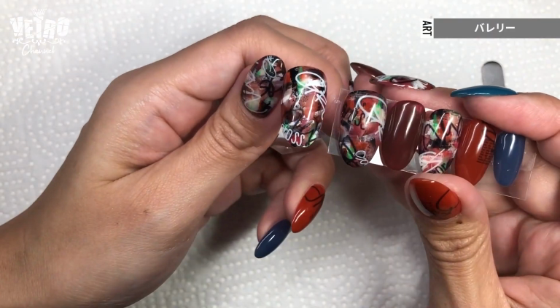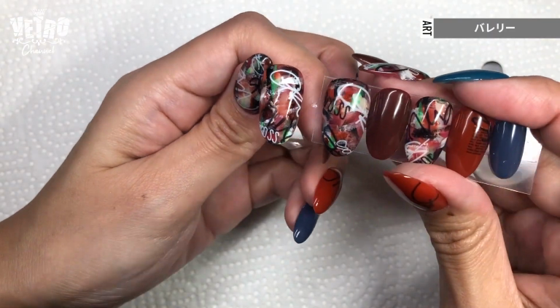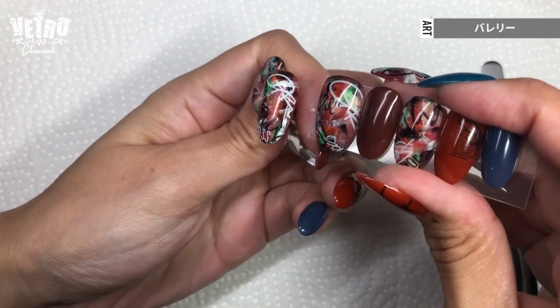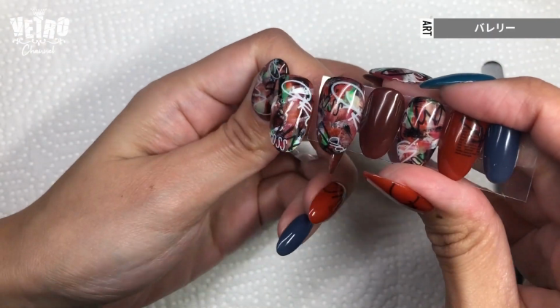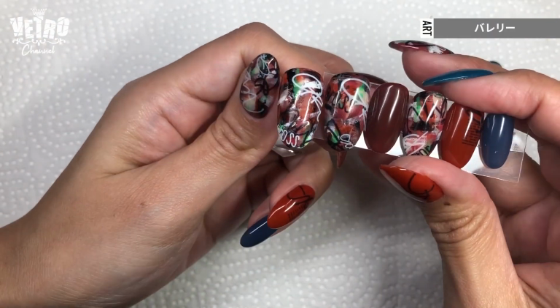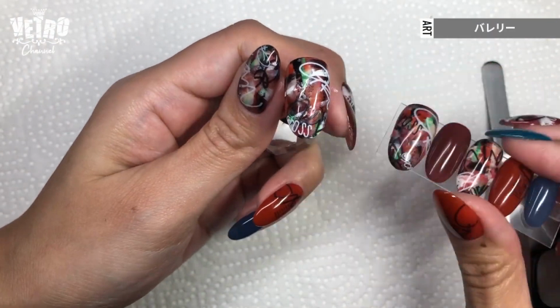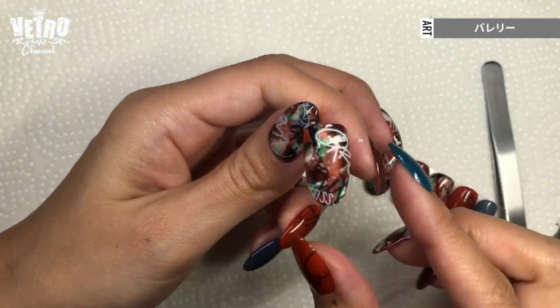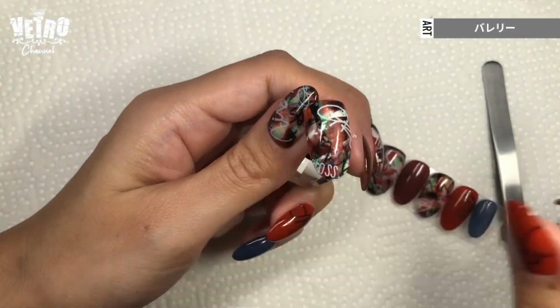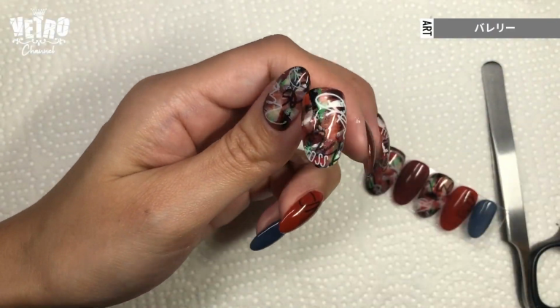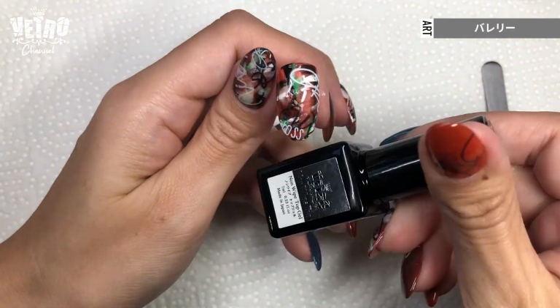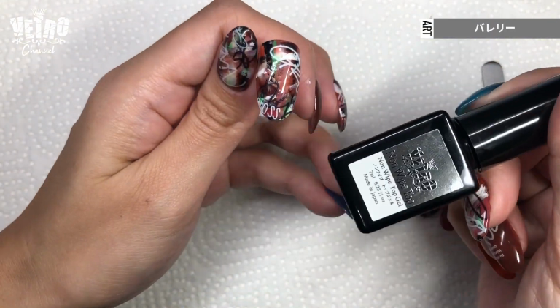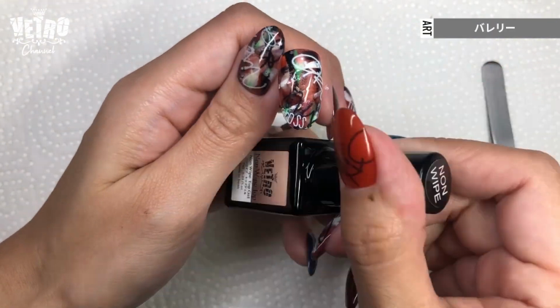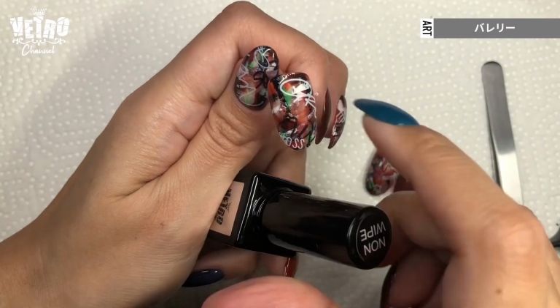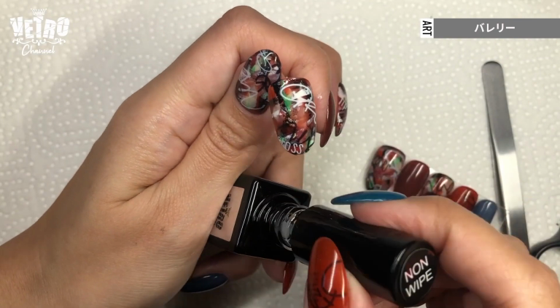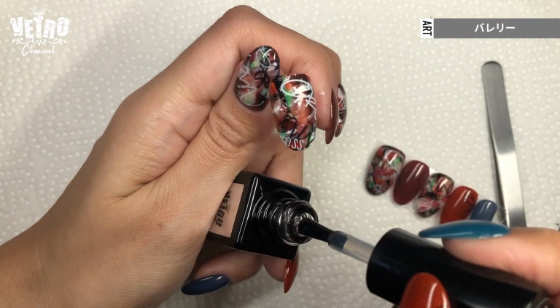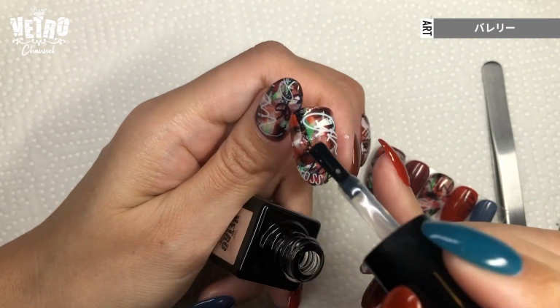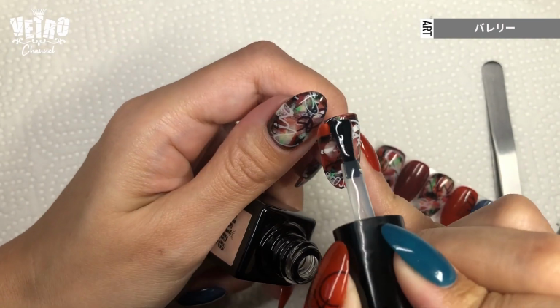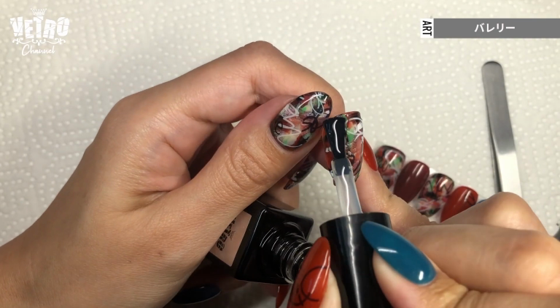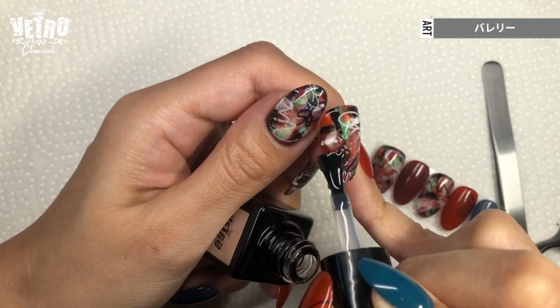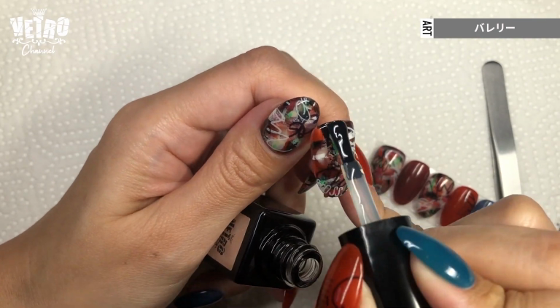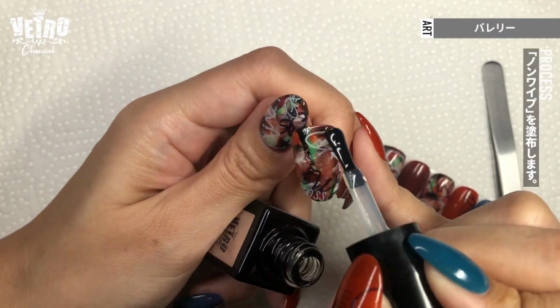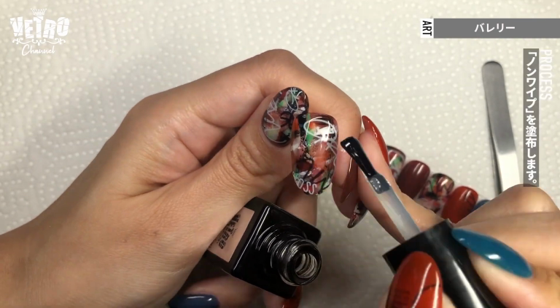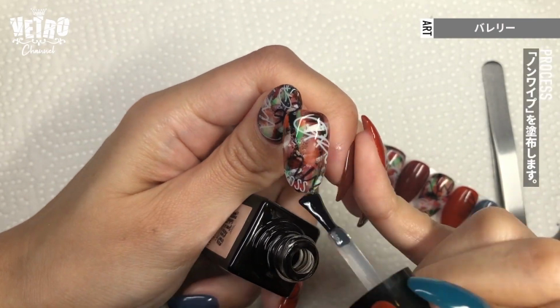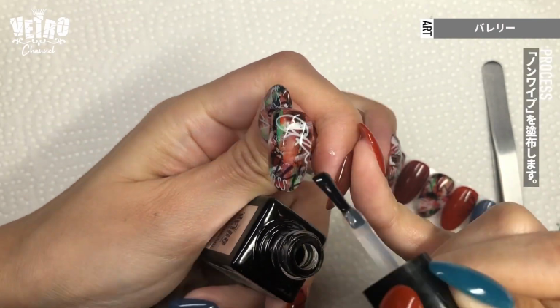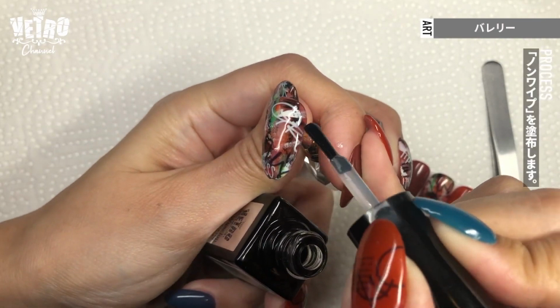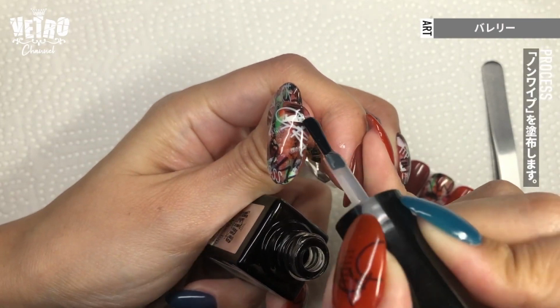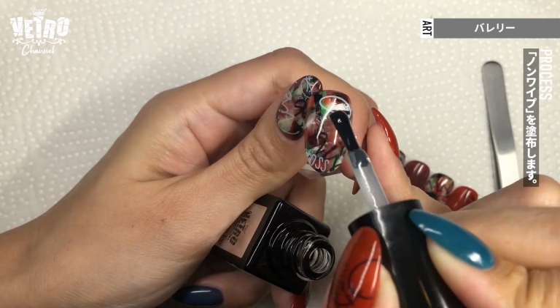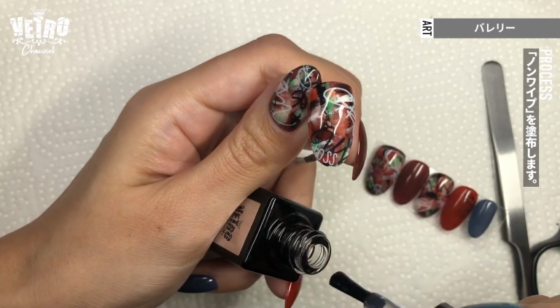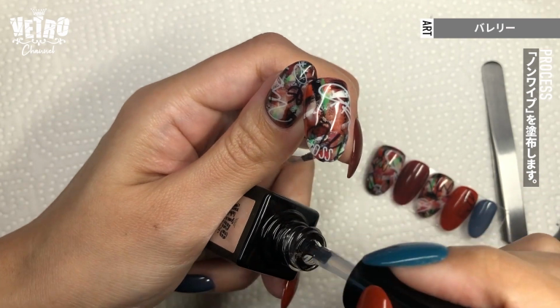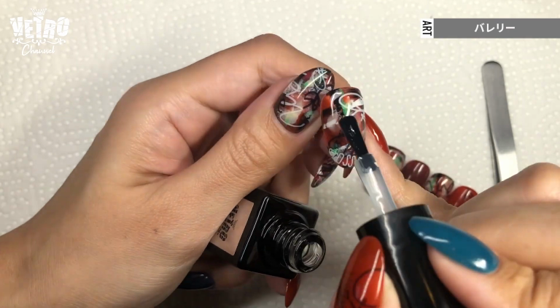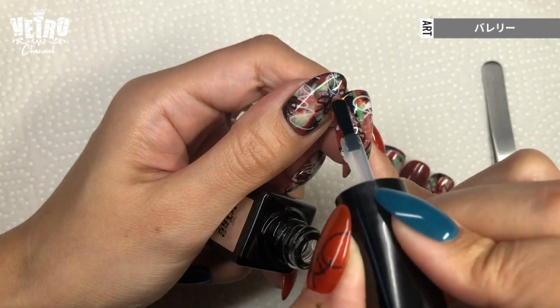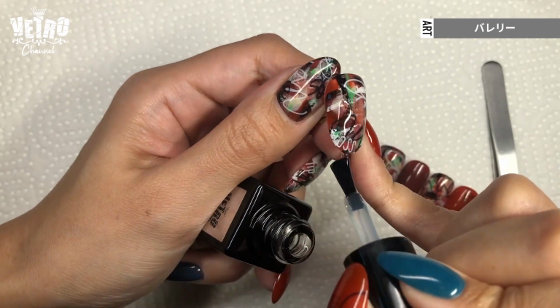Then I finish it off with non-wipe top. If you worry that the stickers won't stay on, you can add a layer of Fuji base before the non-wipe top.